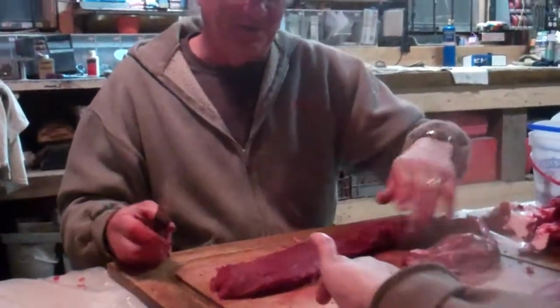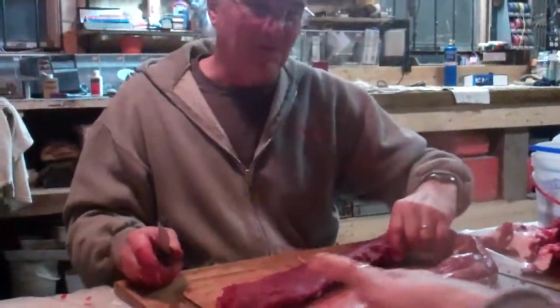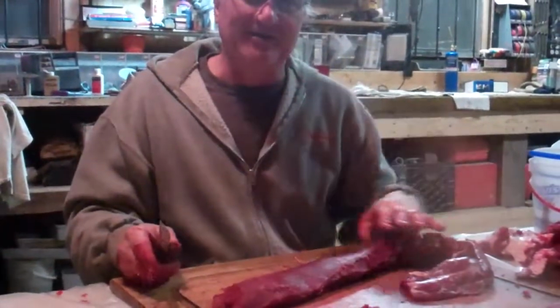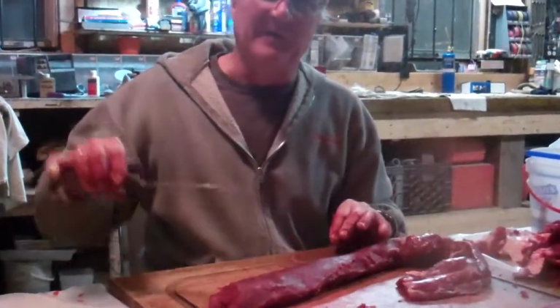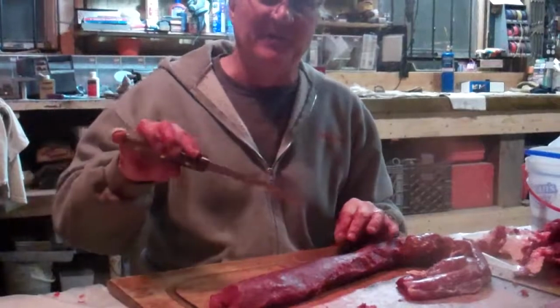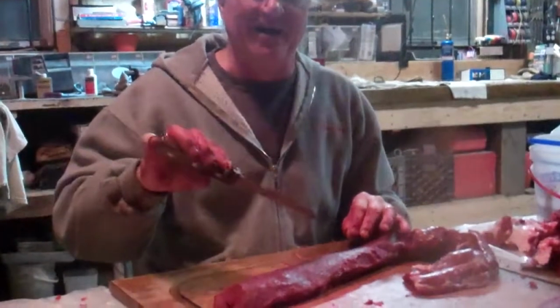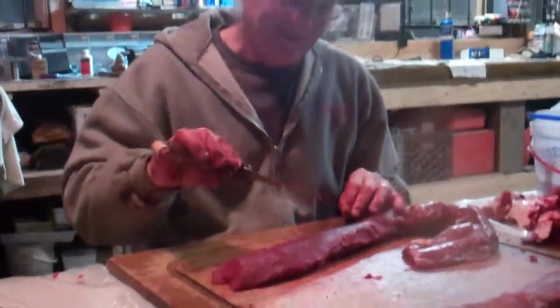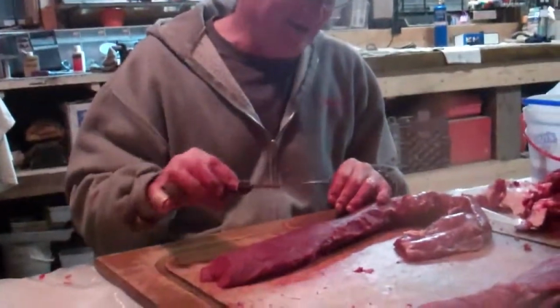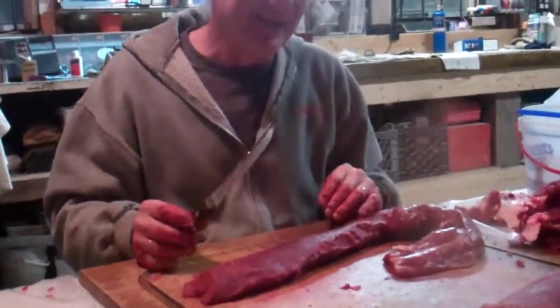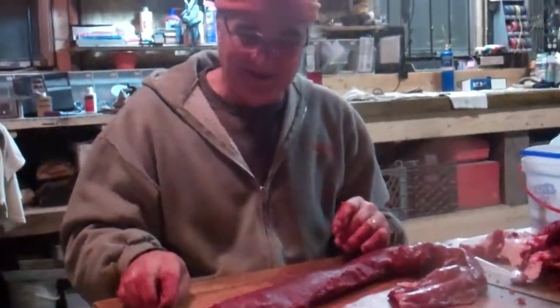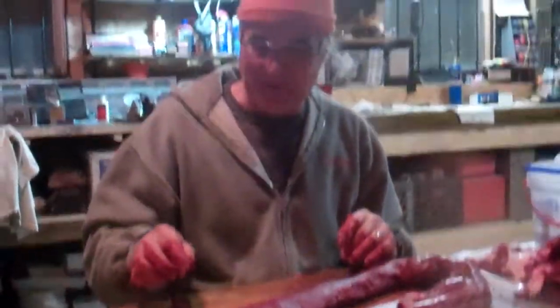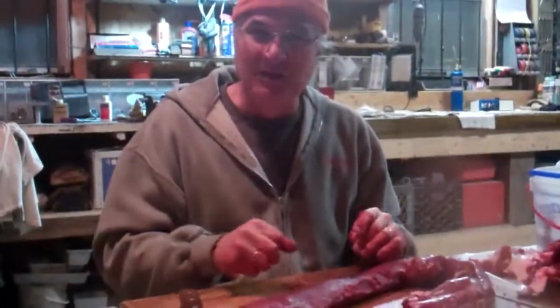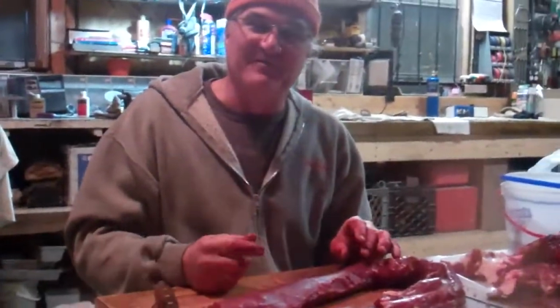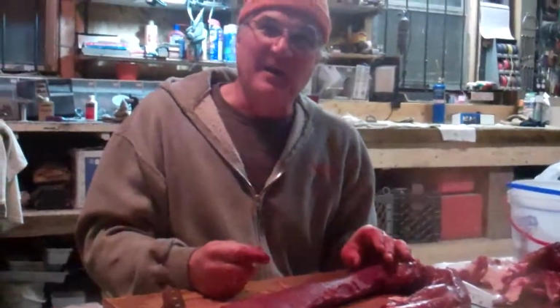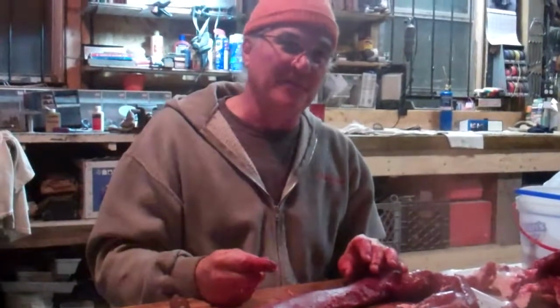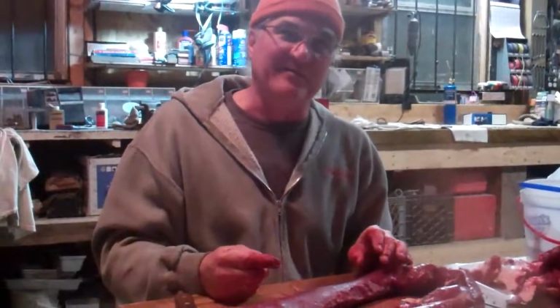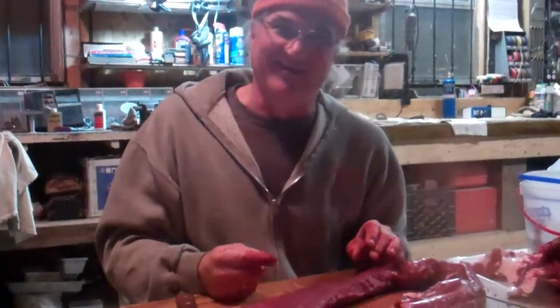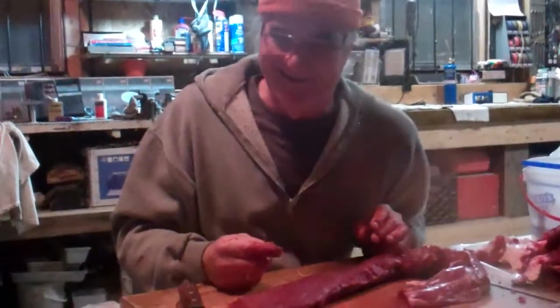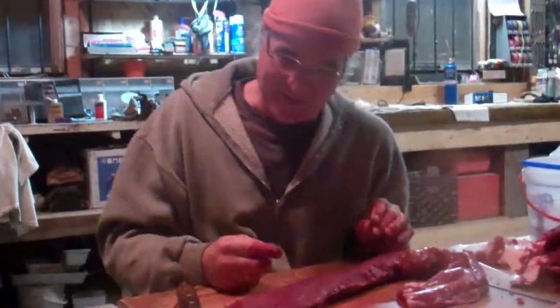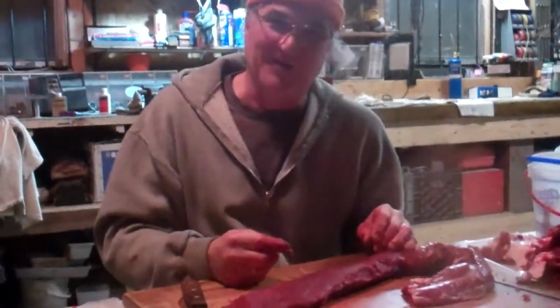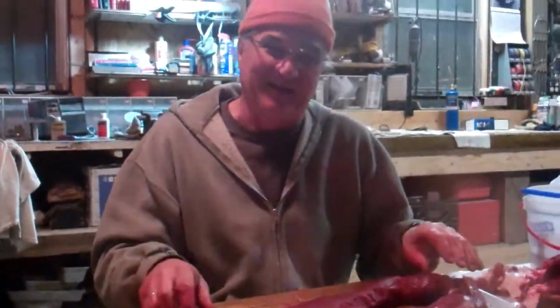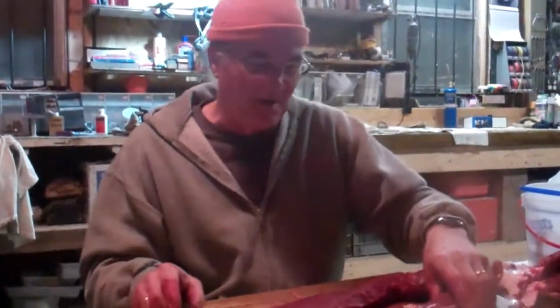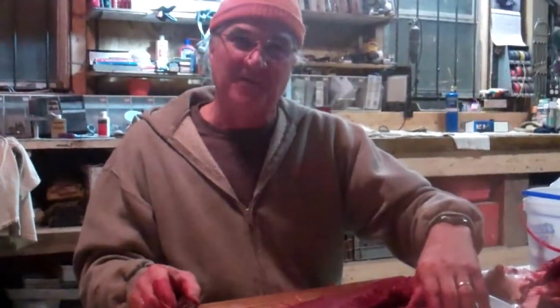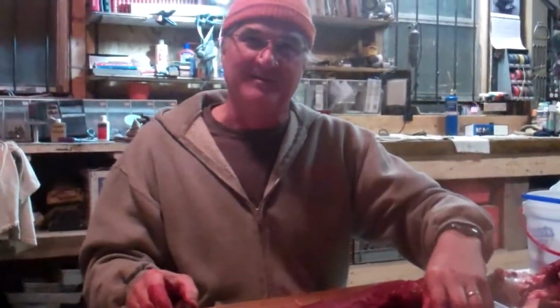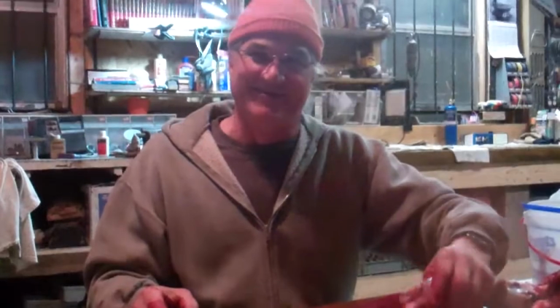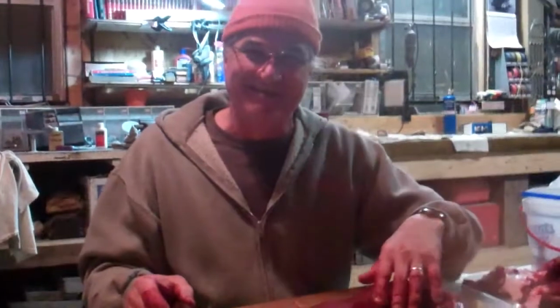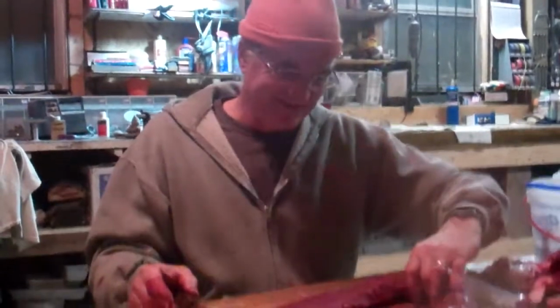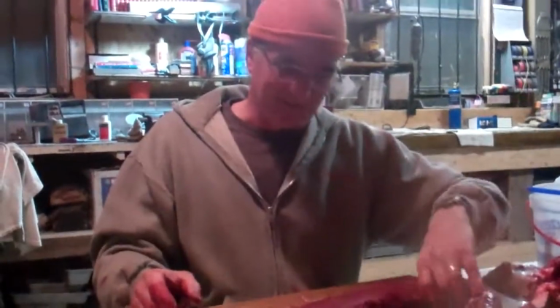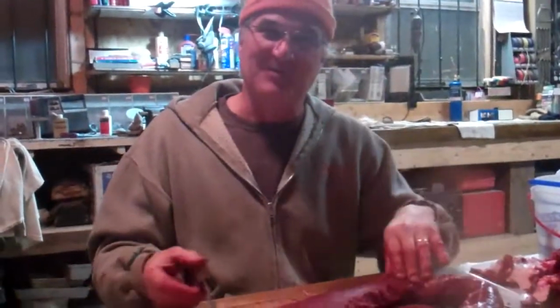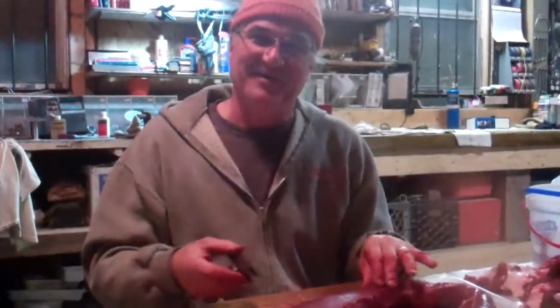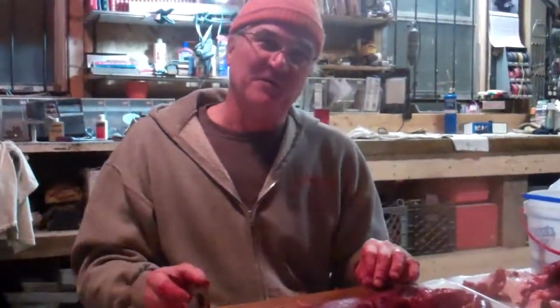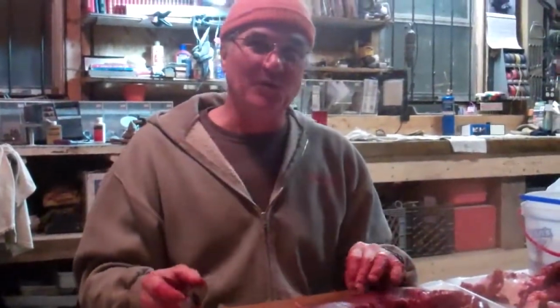We're working on the loins right now. We're gonna make some butterfly steaks, which are gonna be kind of succulent, even without the skewers.